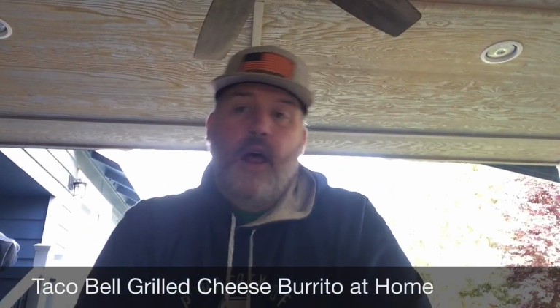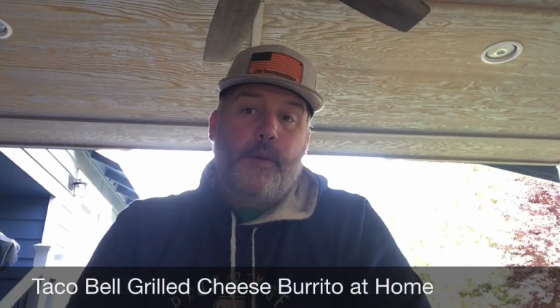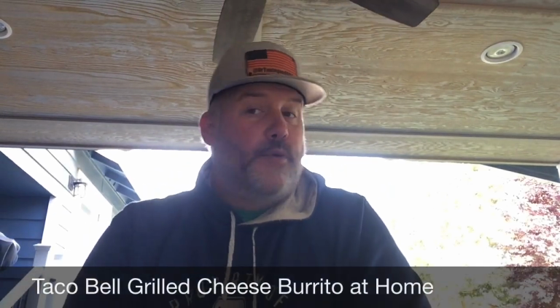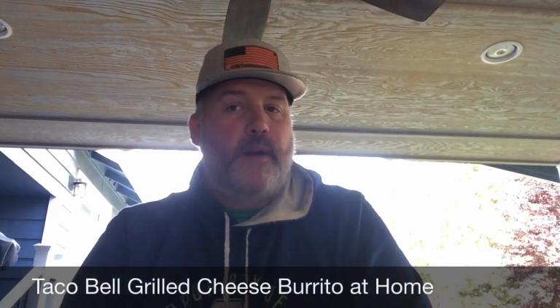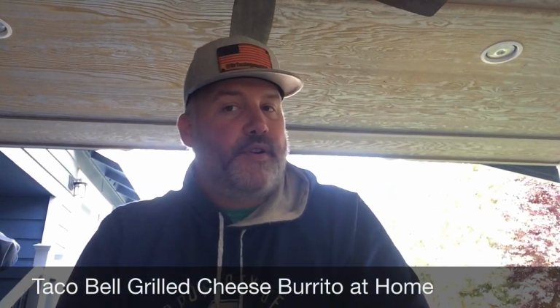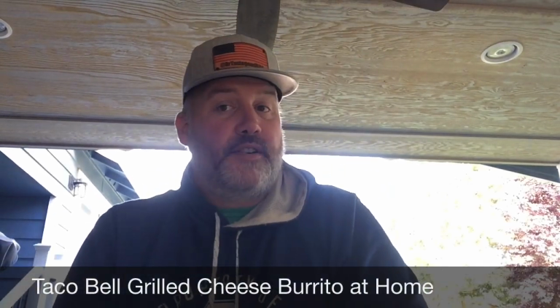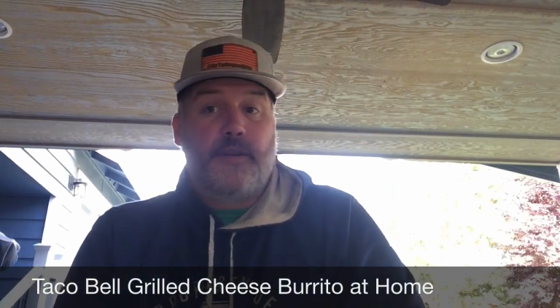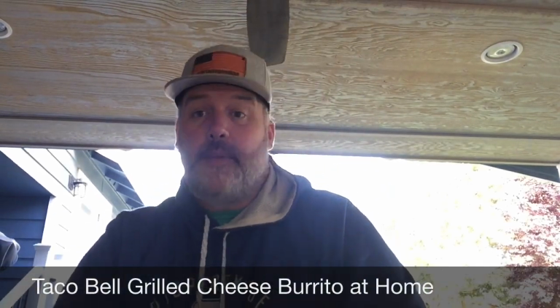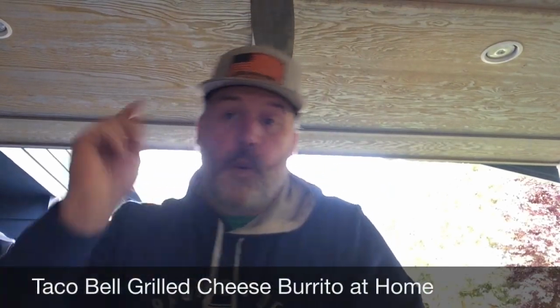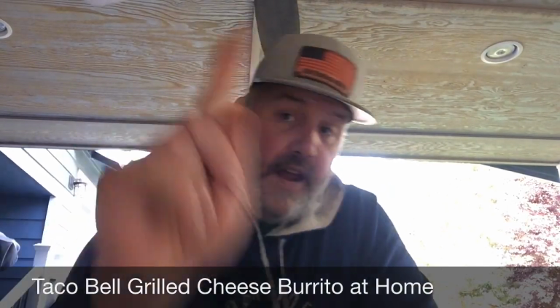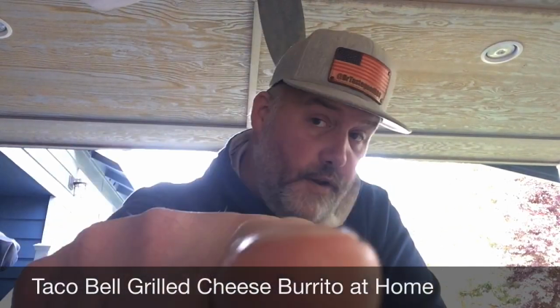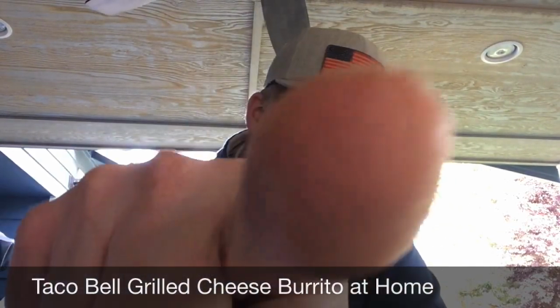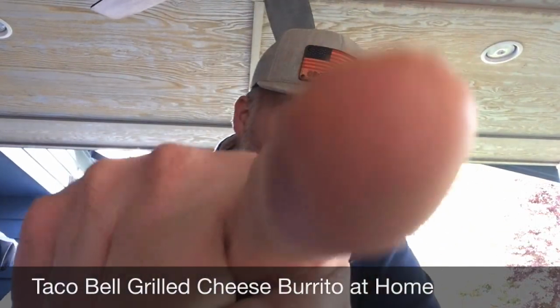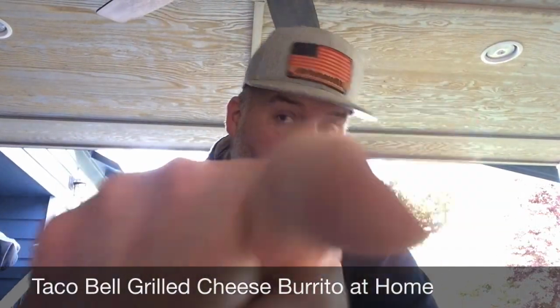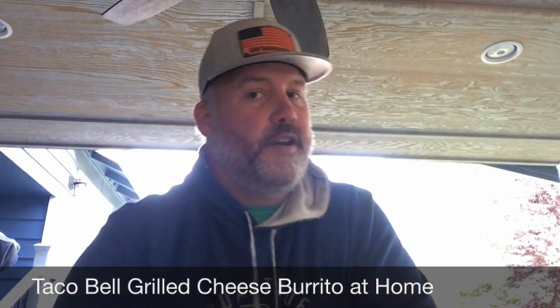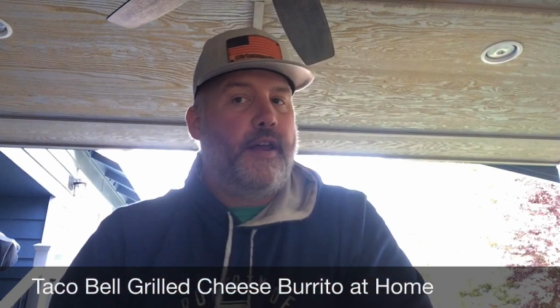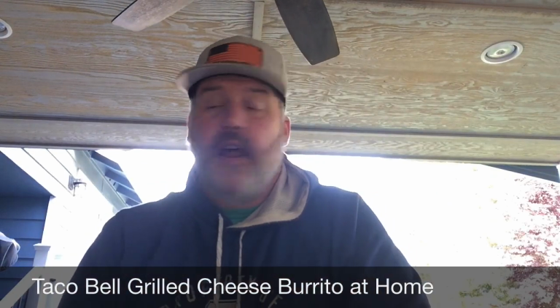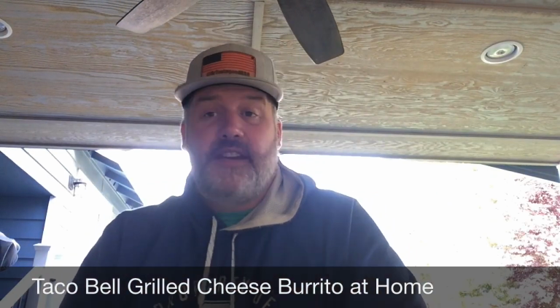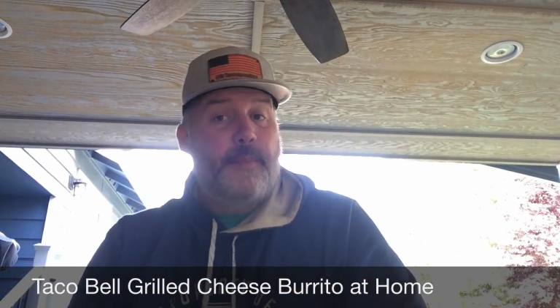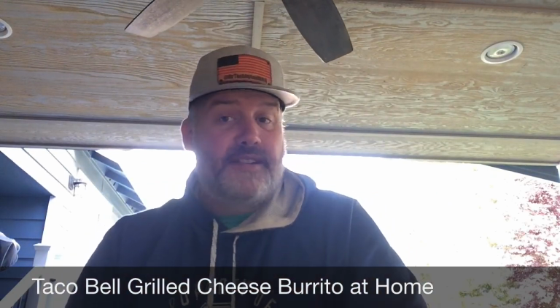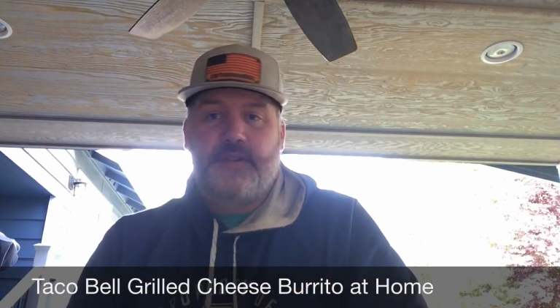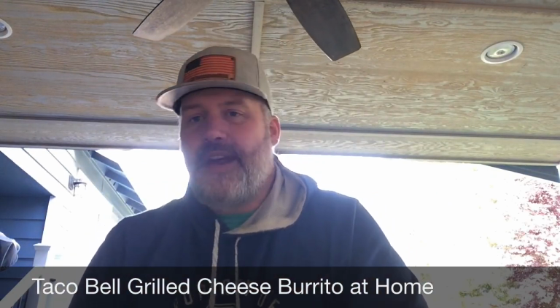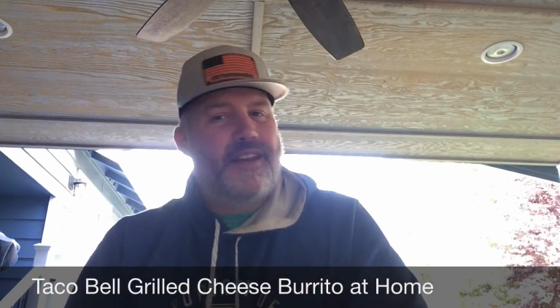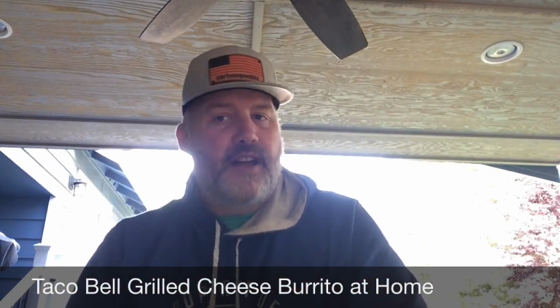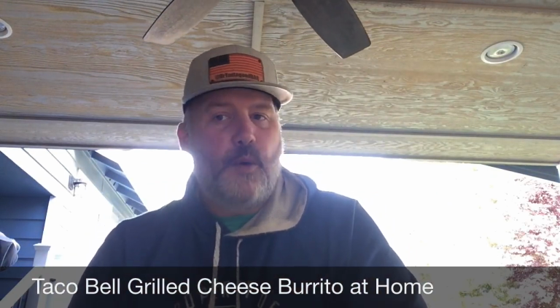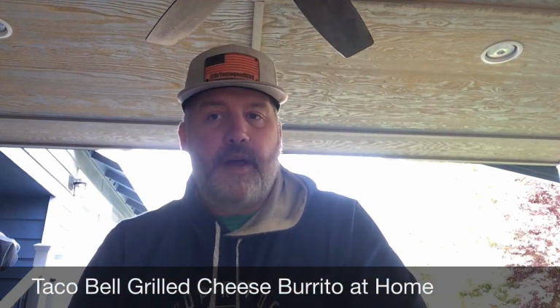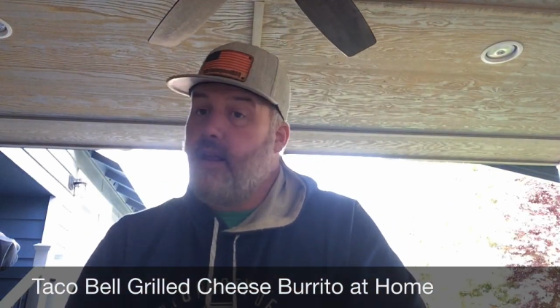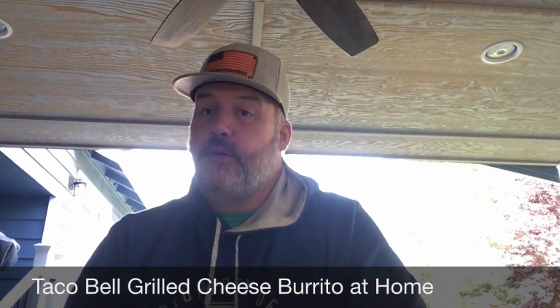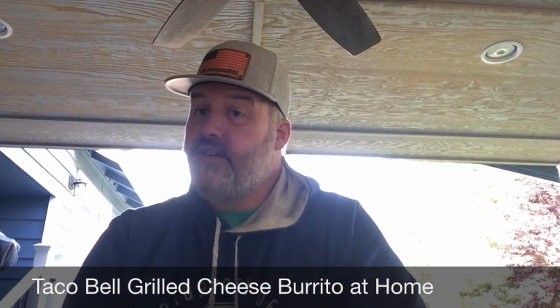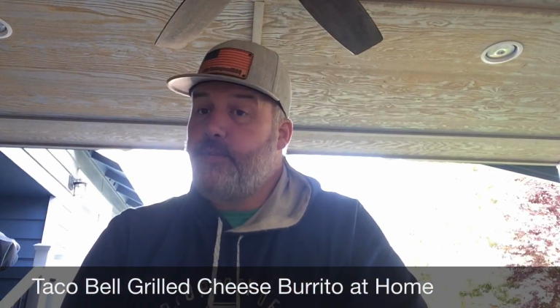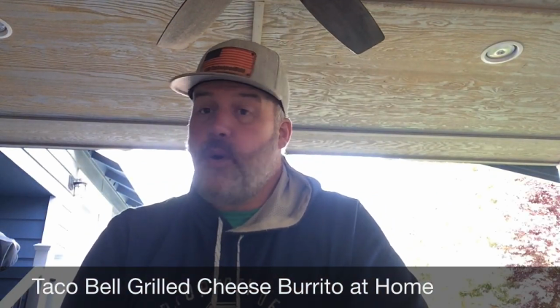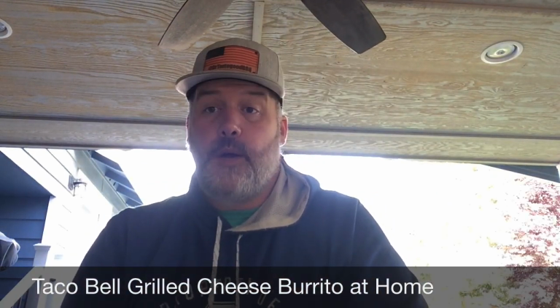Welcome back to another episode of Dr. Taste Good BBQ. Today I'm going to attempt to make the Taco Bell Grilled Cheese Burrito at home.